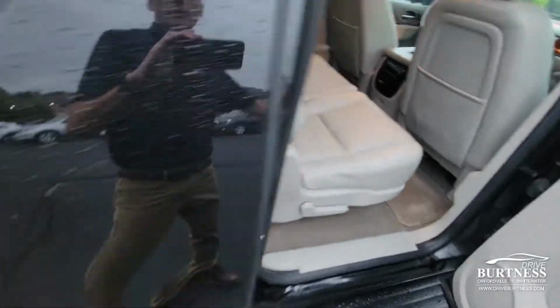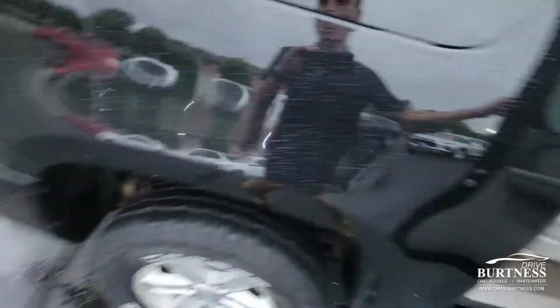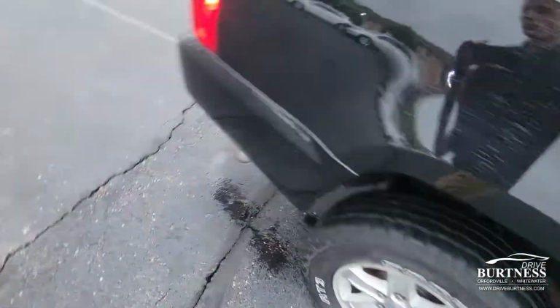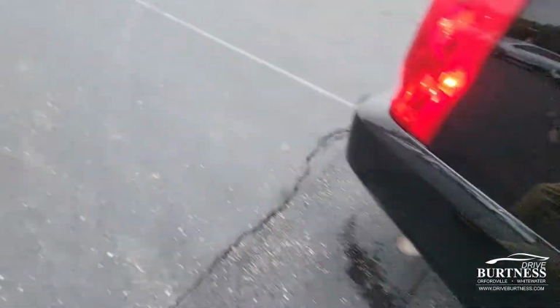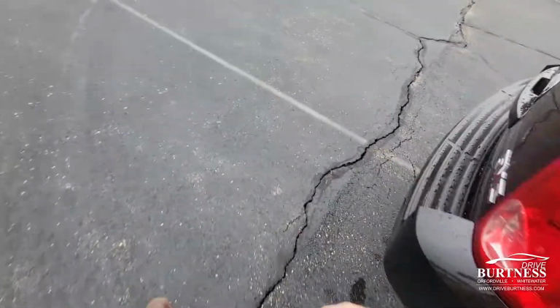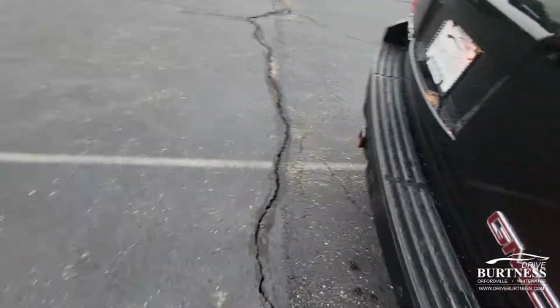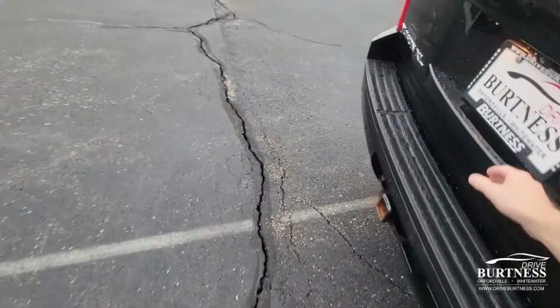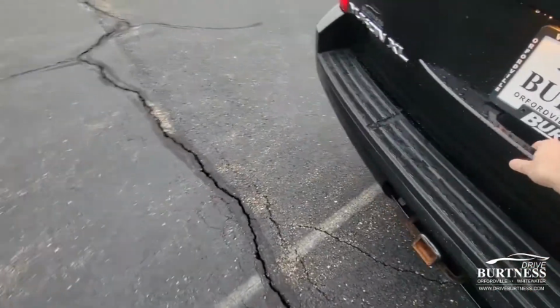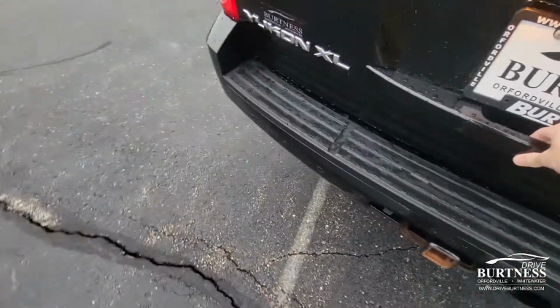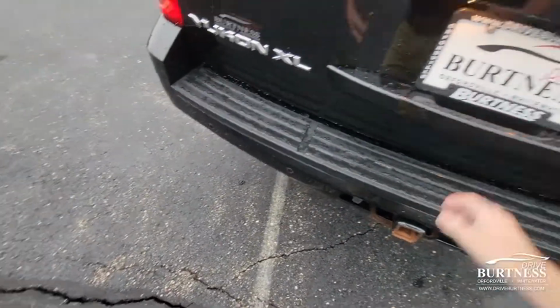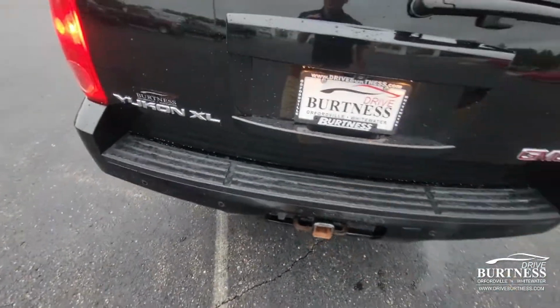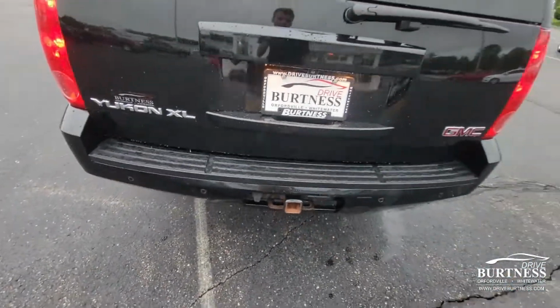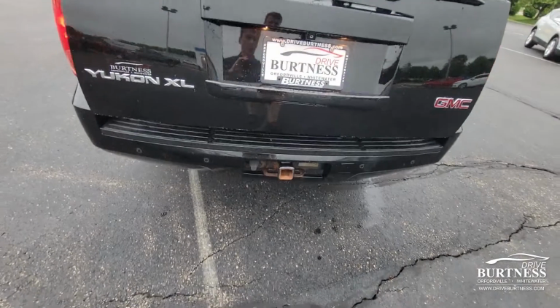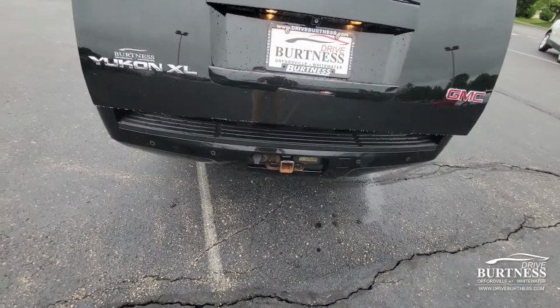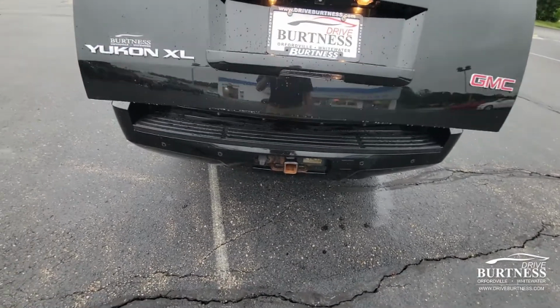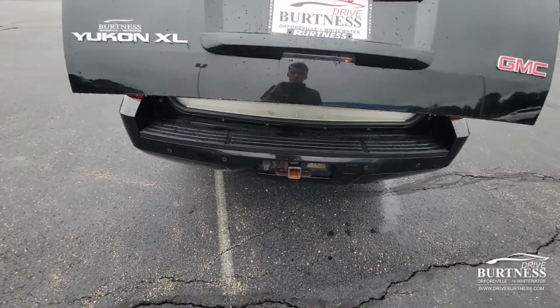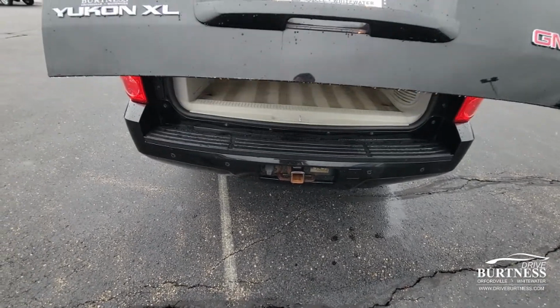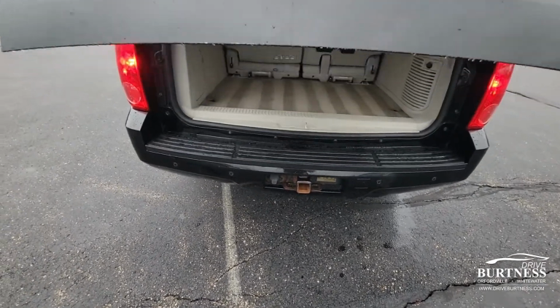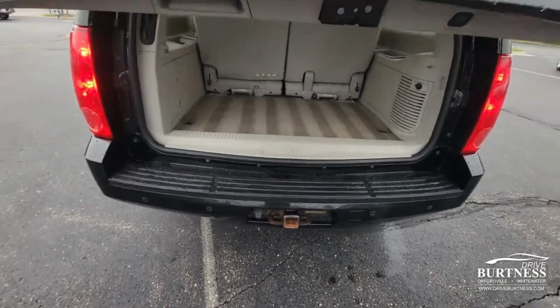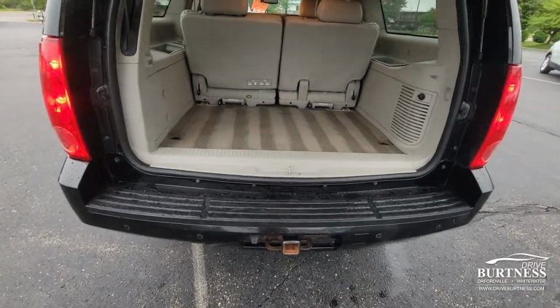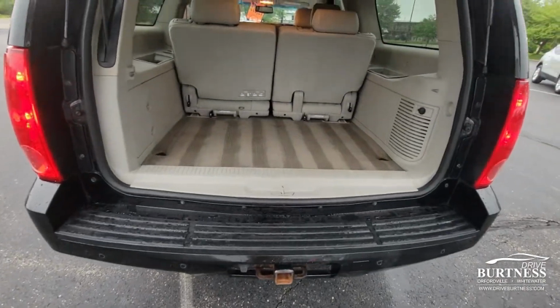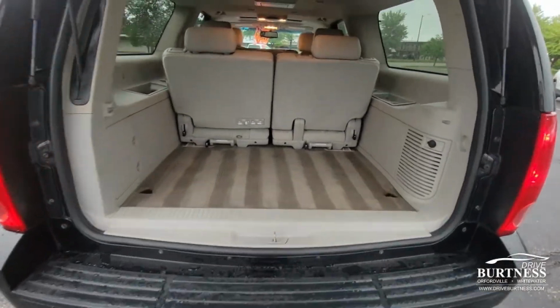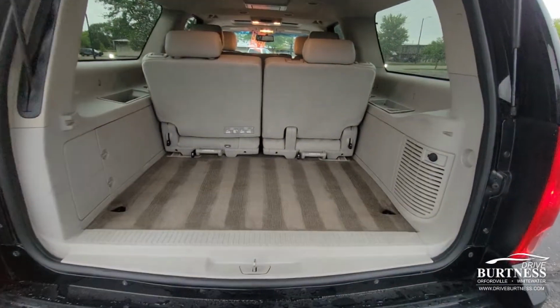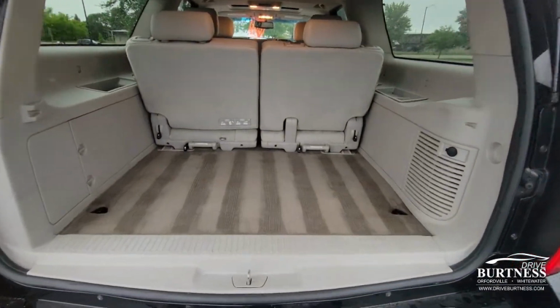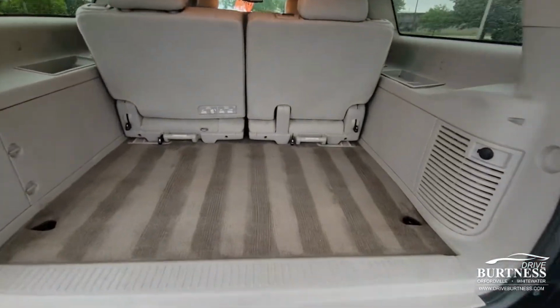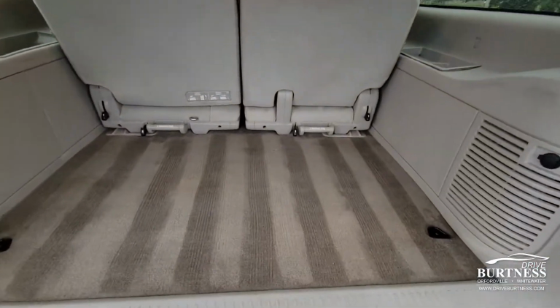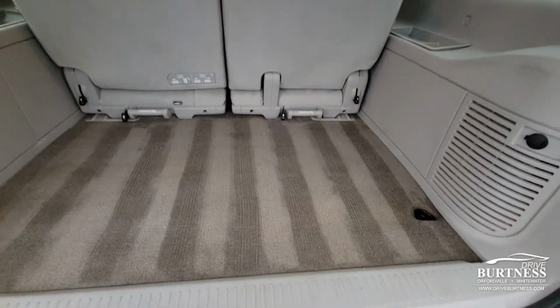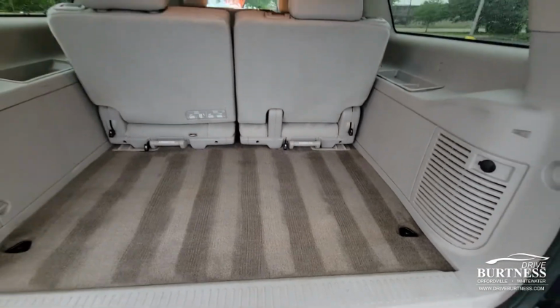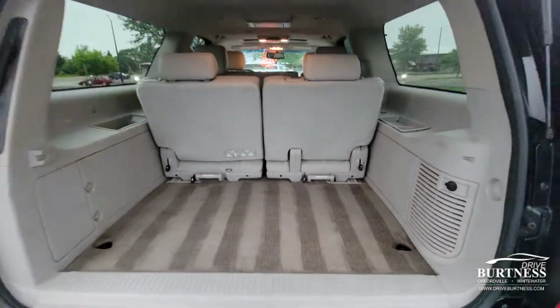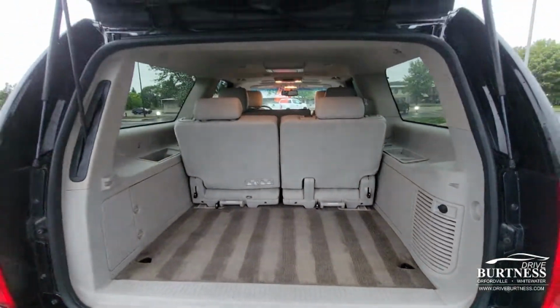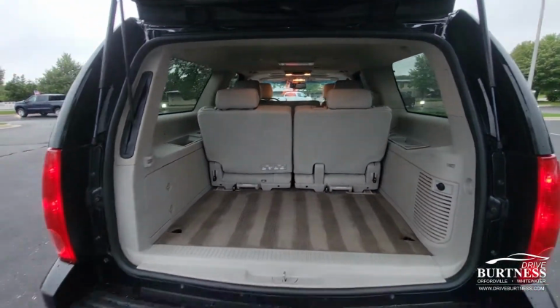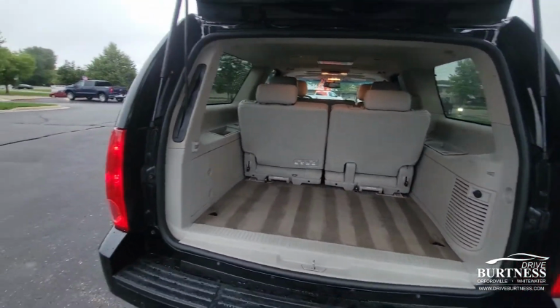Let's check out the trunk too. We've got a power liftgate back here, parking sensors in the back for that audible beeping as you're backing up and getting close to objects, and lots of space back here.